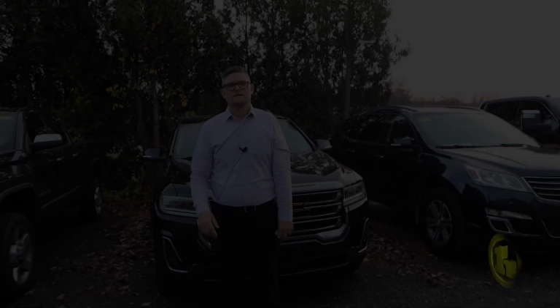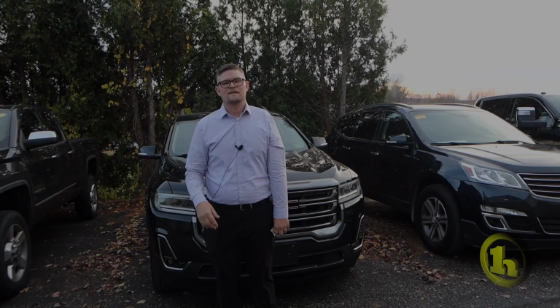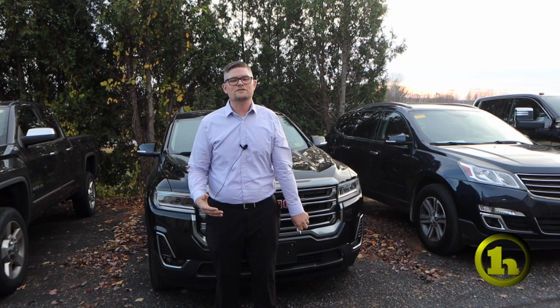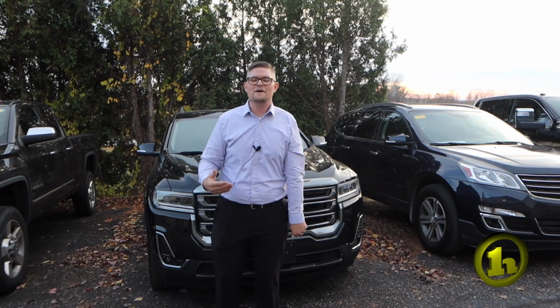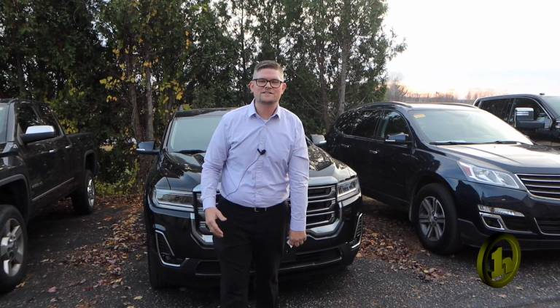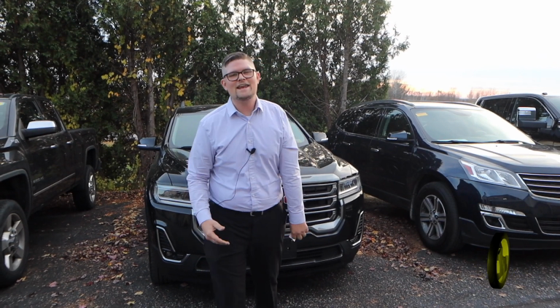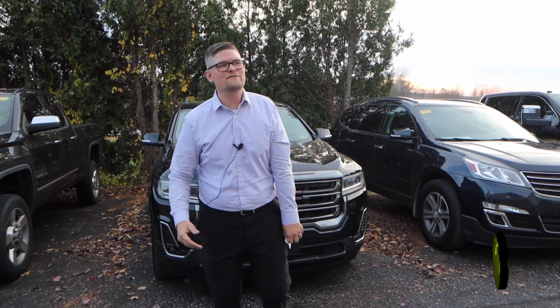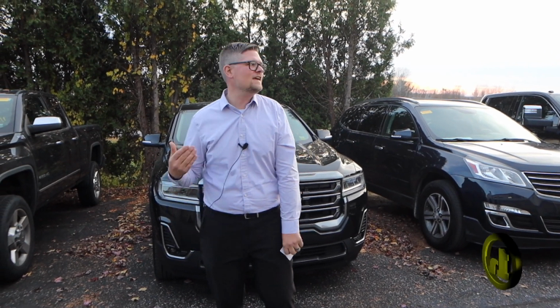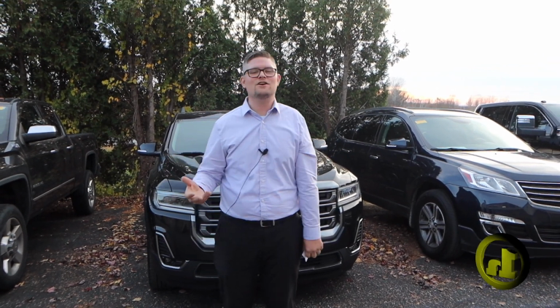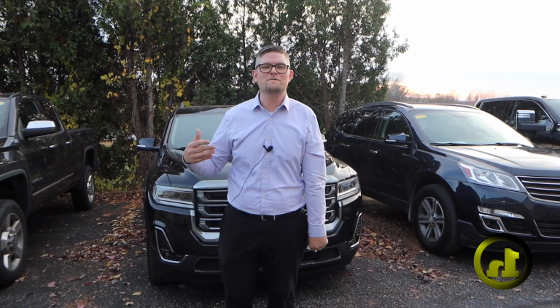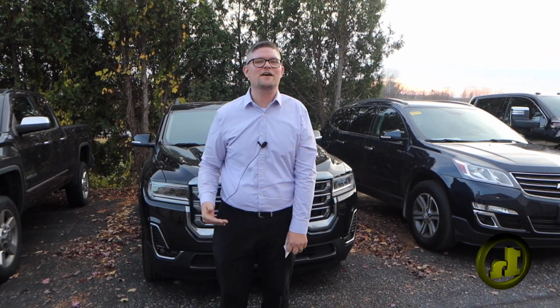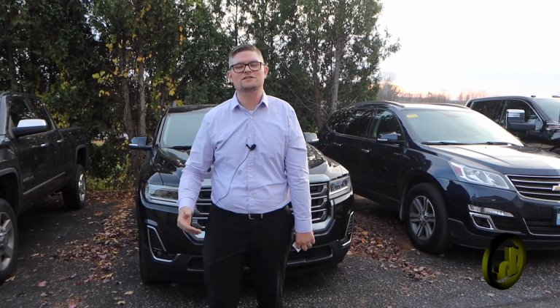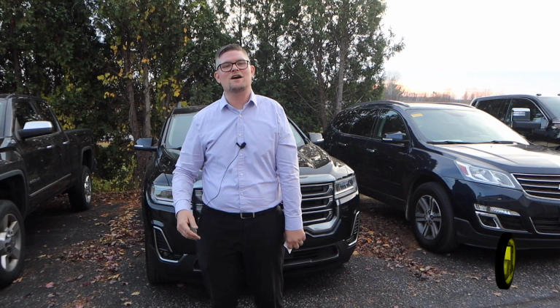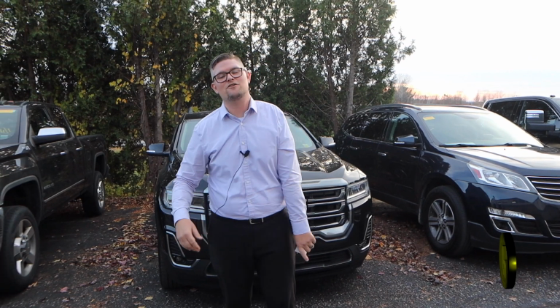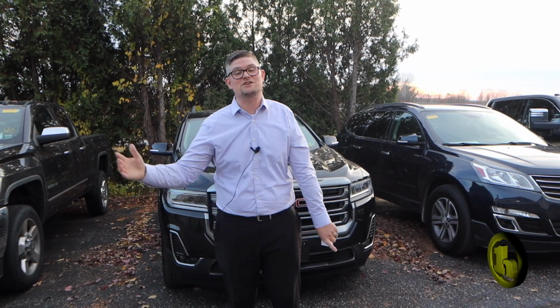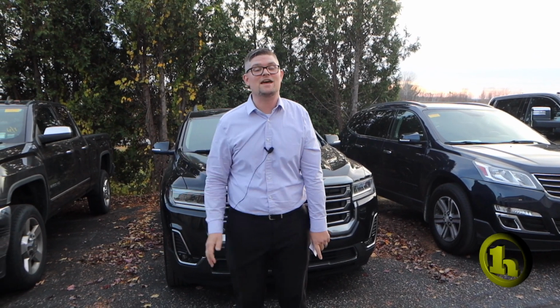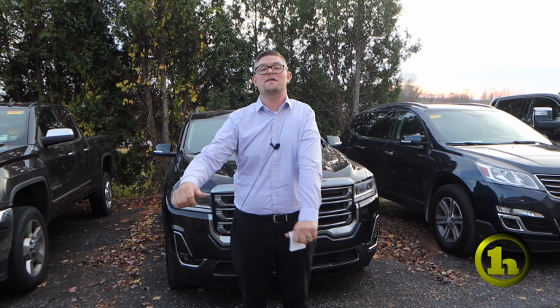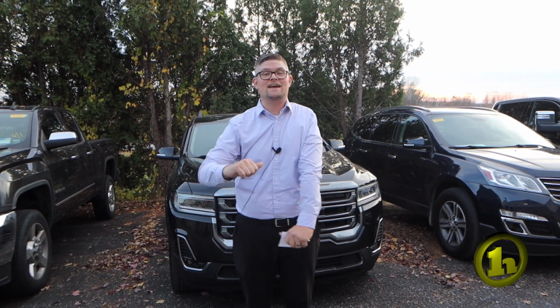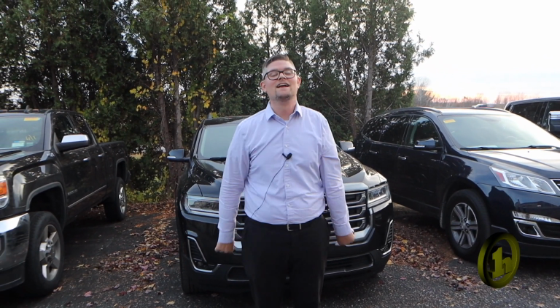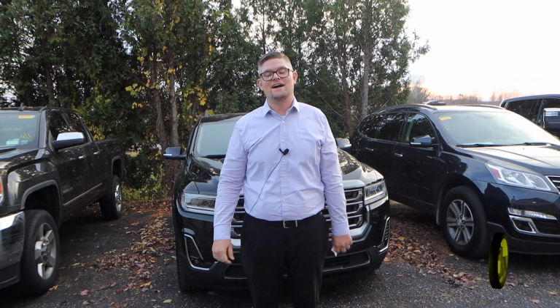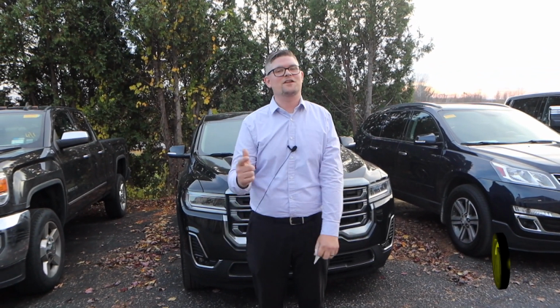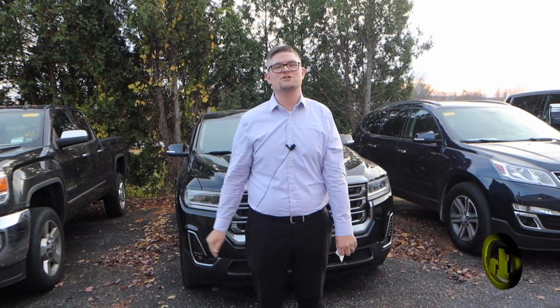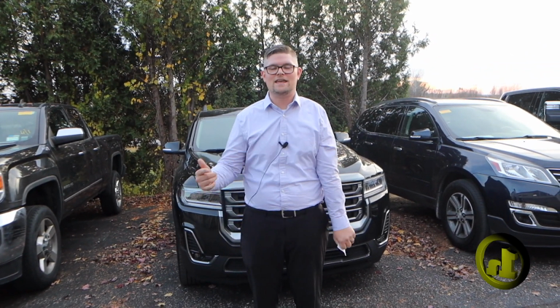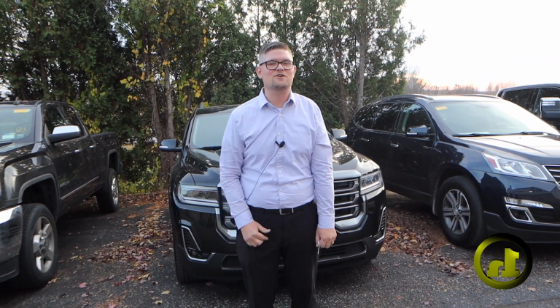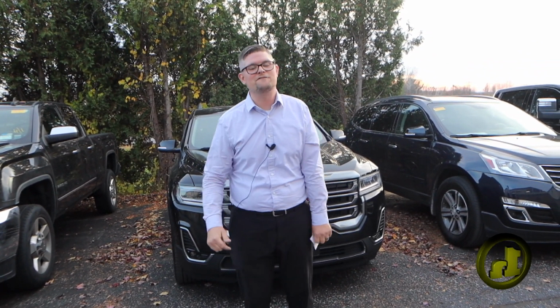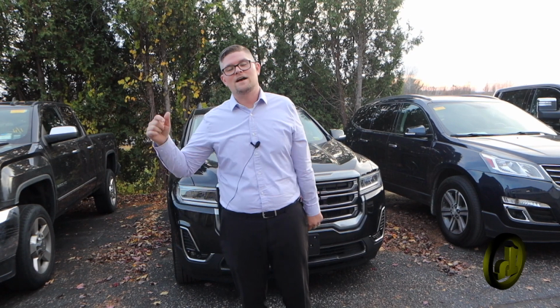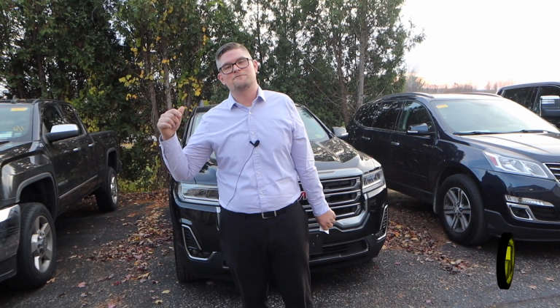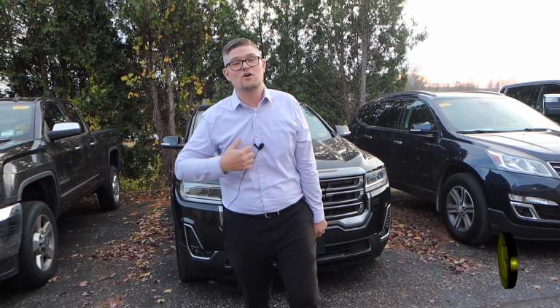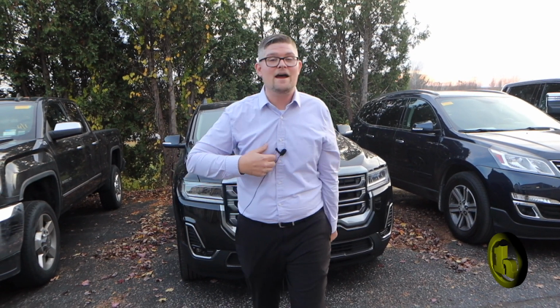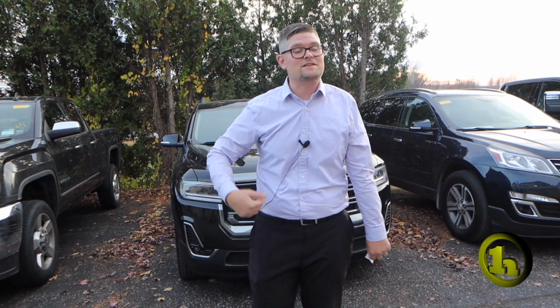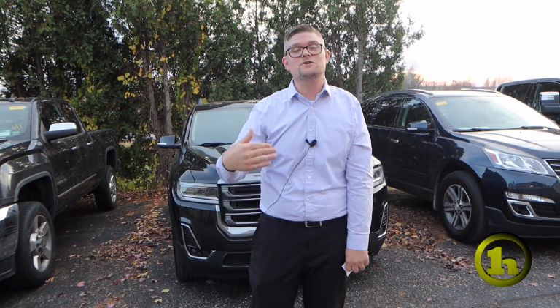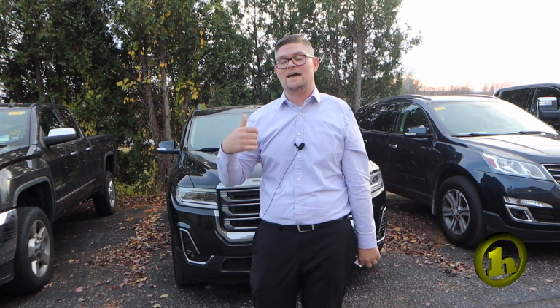Hey Crystal, Matt Artis here at Handy Chevy. Can't thank you enough for being a valued customer of not only Handy Chevrolet, but this guy. Really appreciate it. Can't thank you enough for being loyal to Matt Artis — I appreciate that.